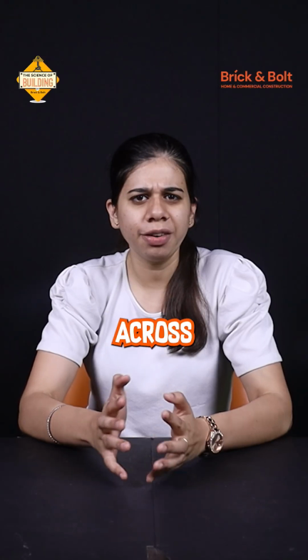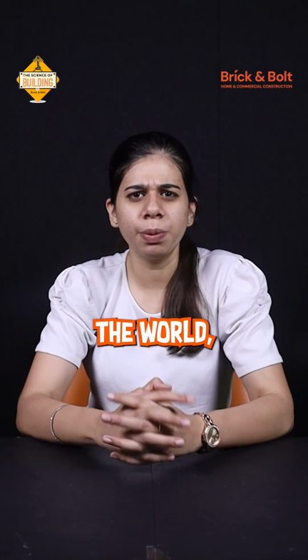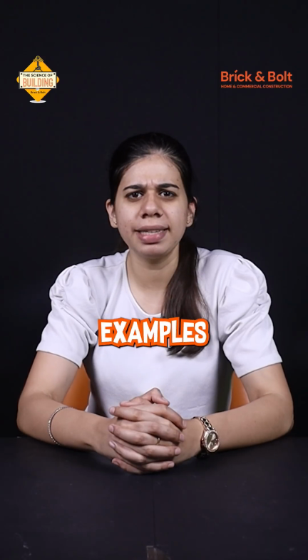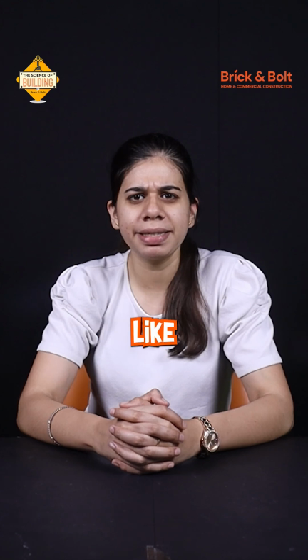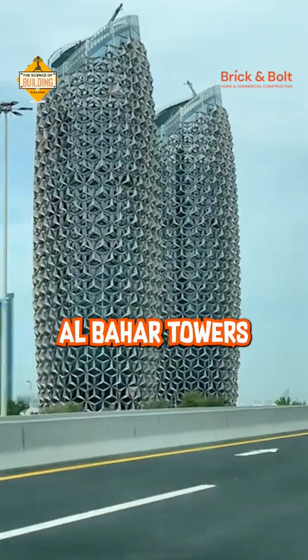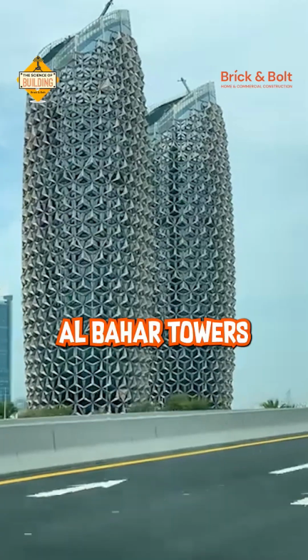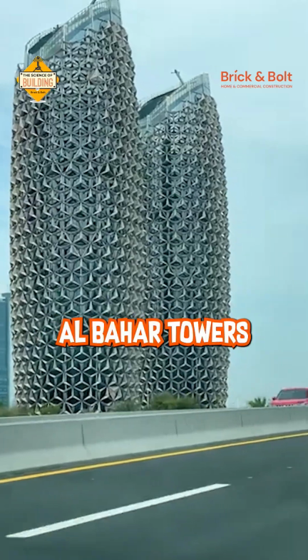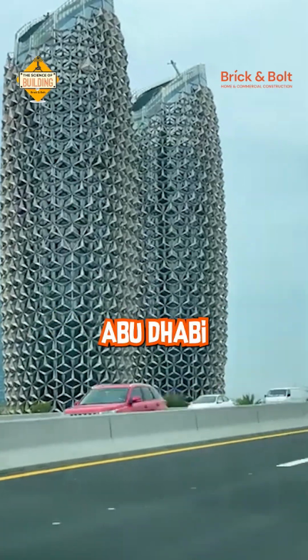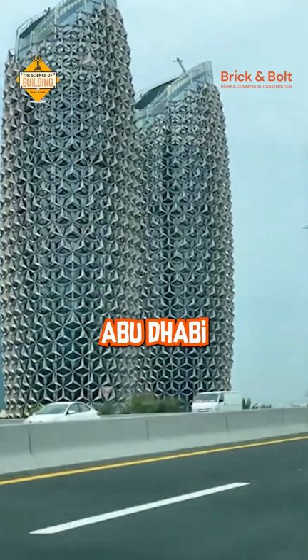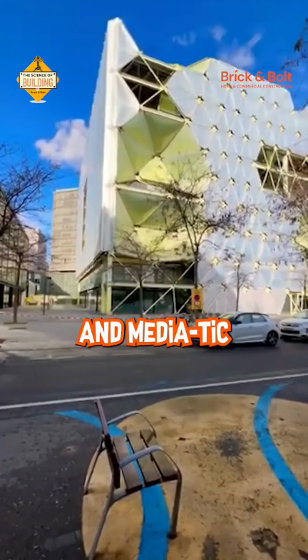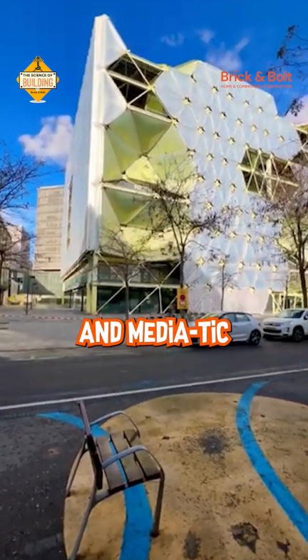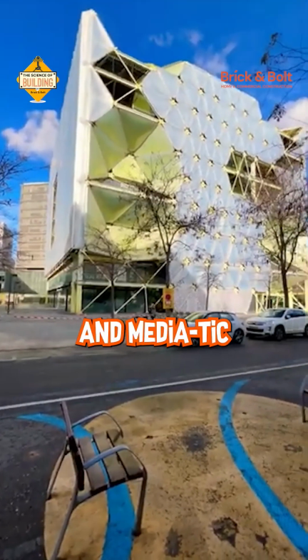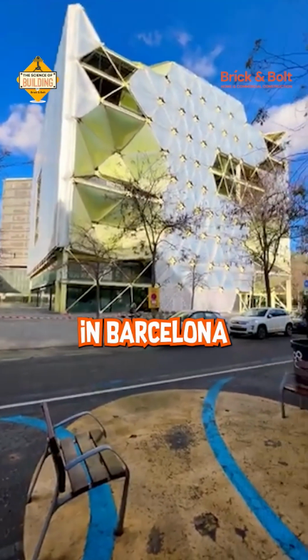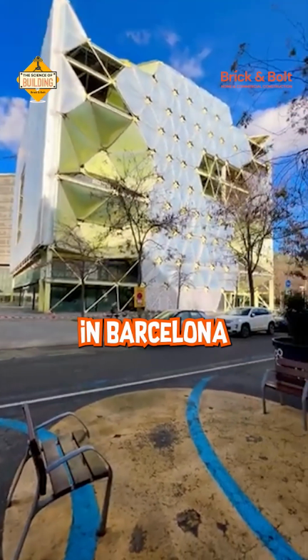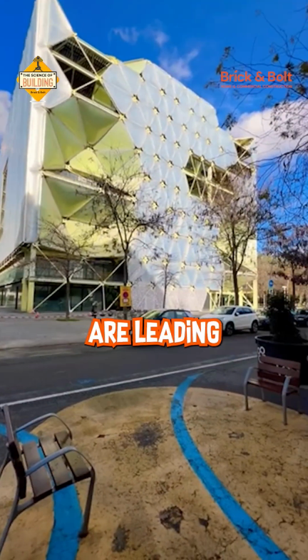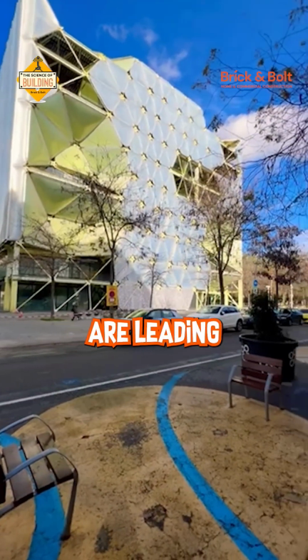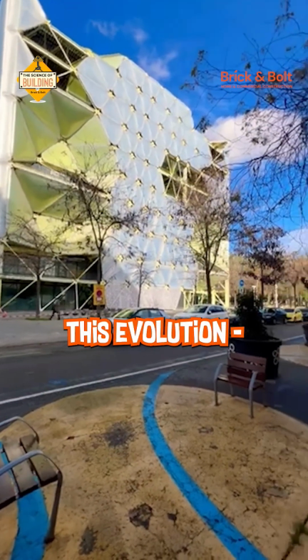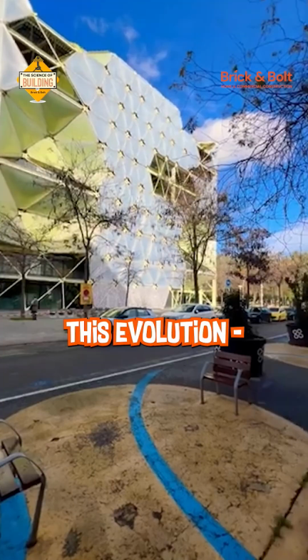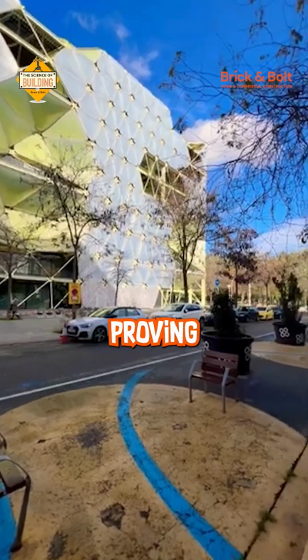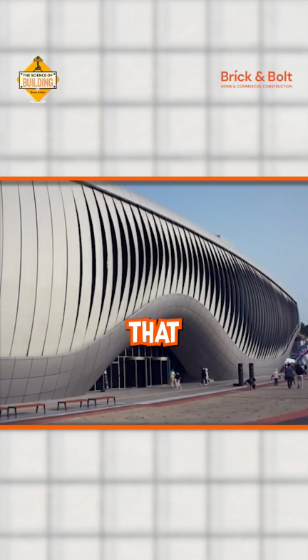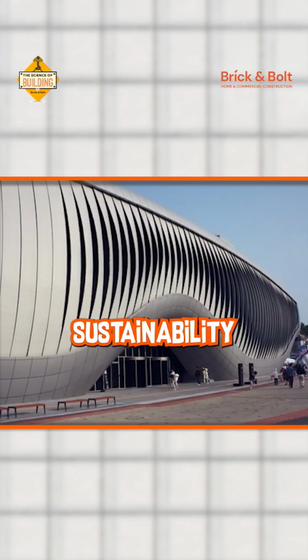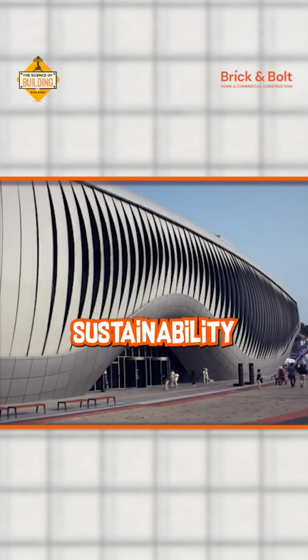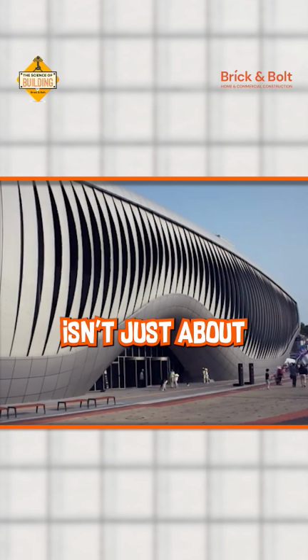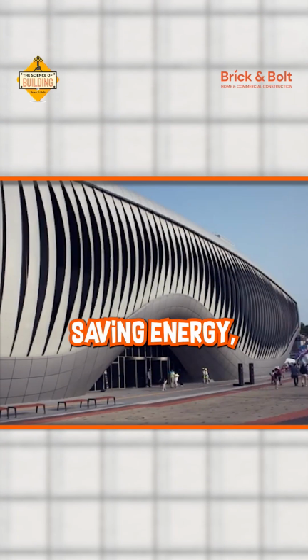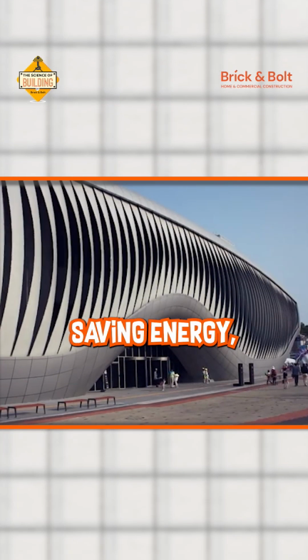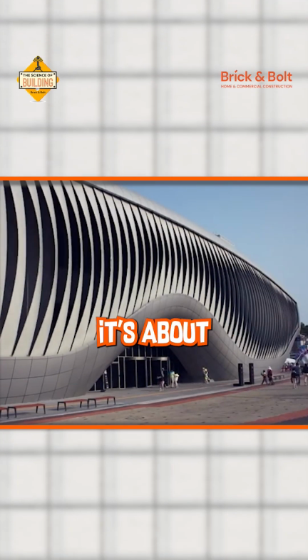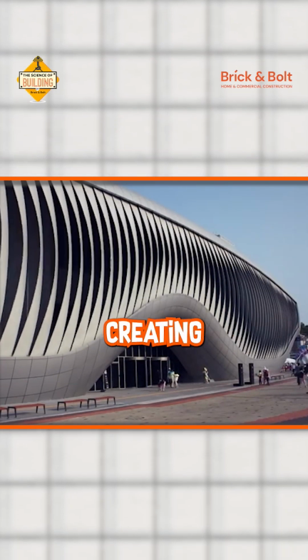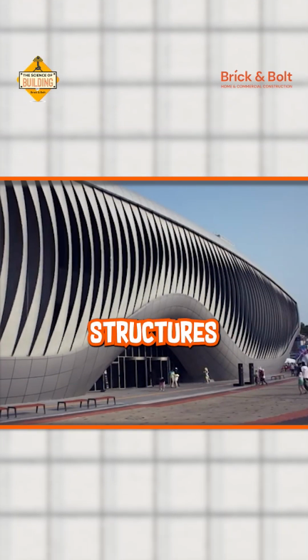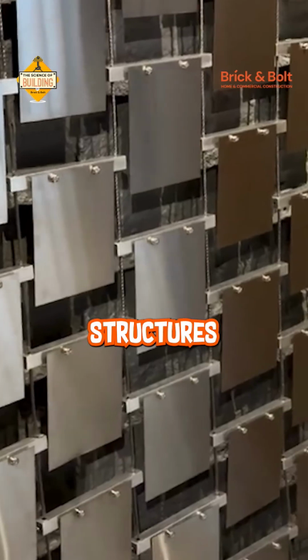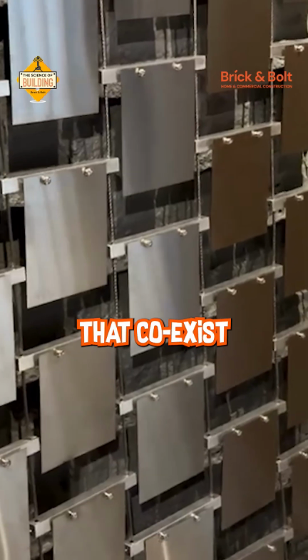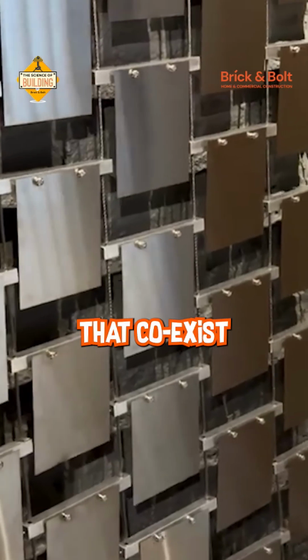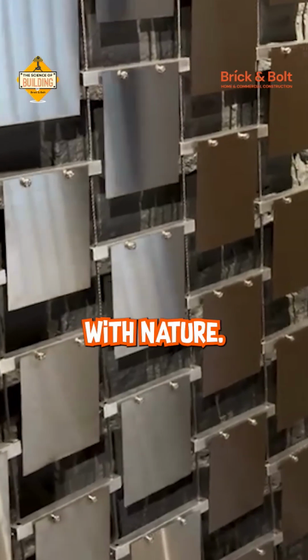Across the world, examples like Al-Bahar Towers in Abu Dhabi and MediaTIC in Barcelona are leading this evolution, proving that sustainability isn't just about saving energy — it's about creating structures that coexist with nature.